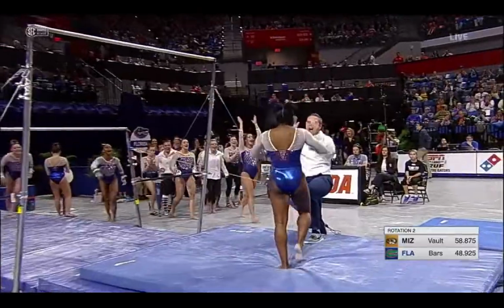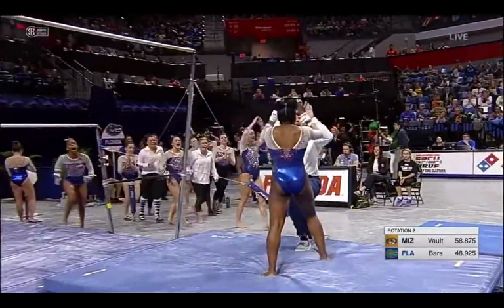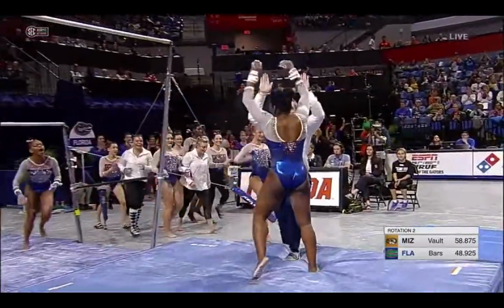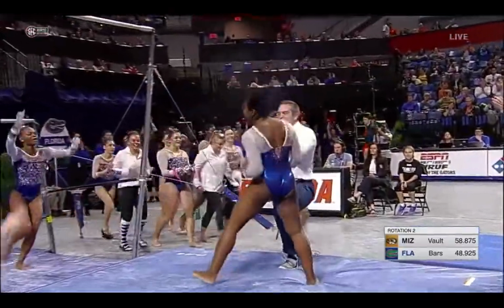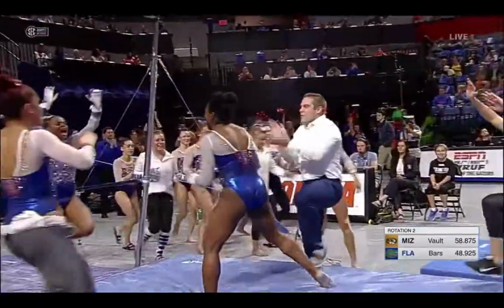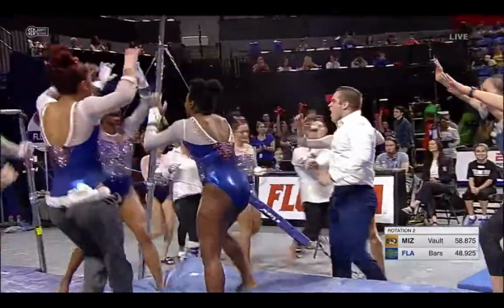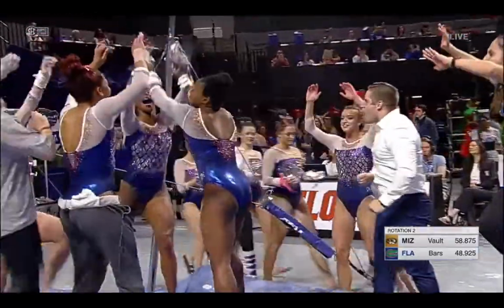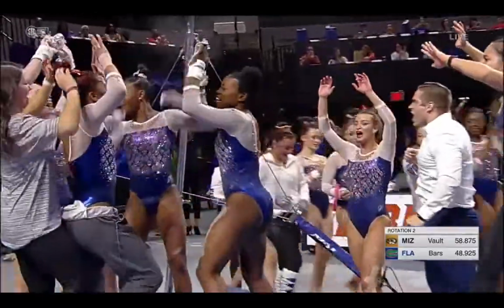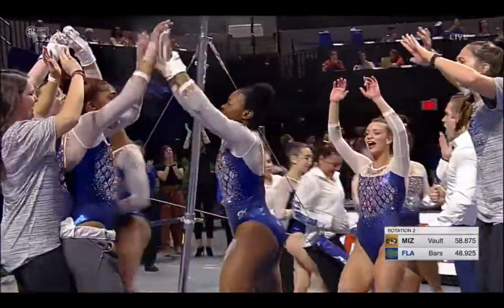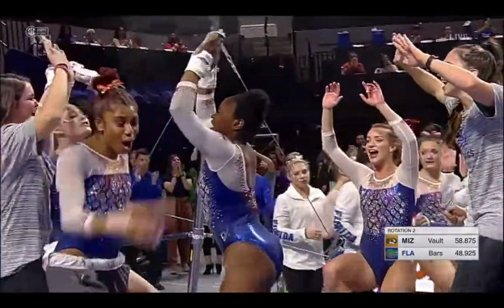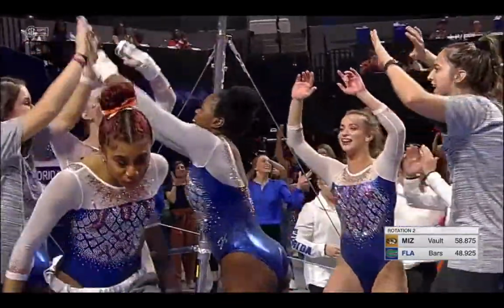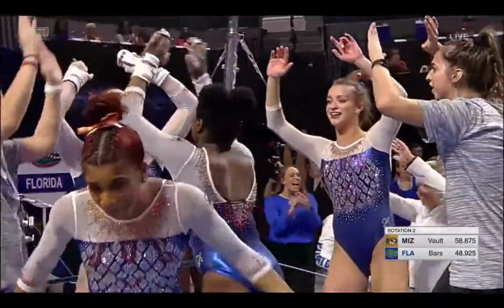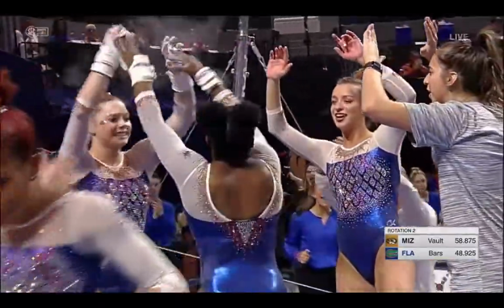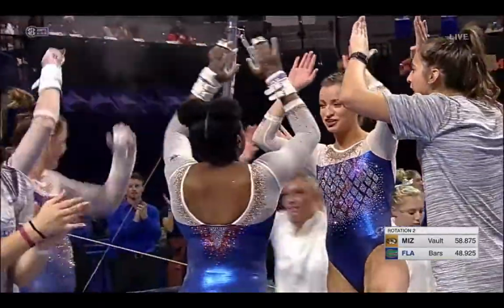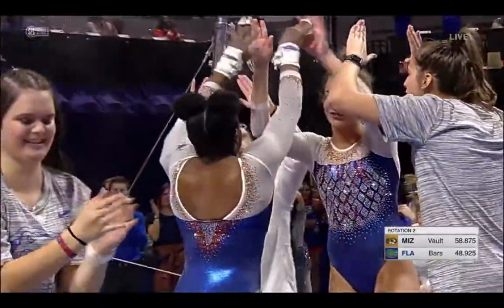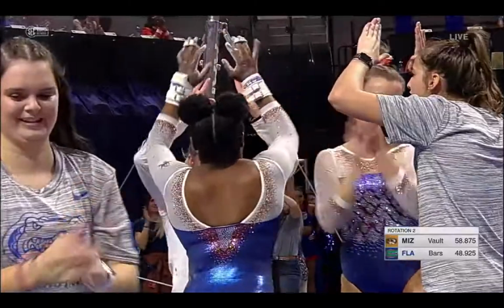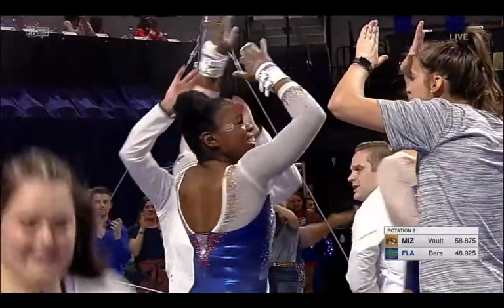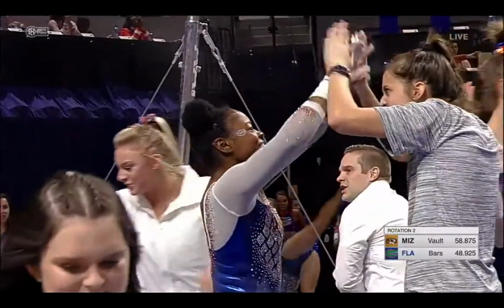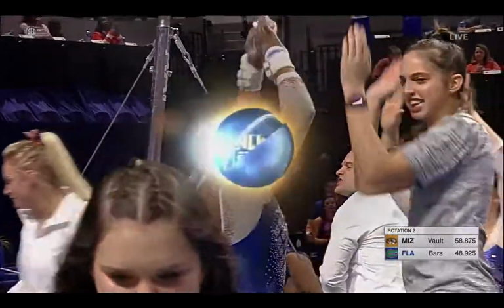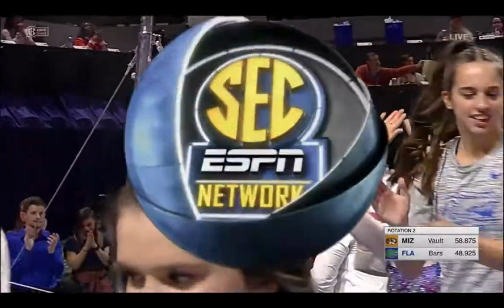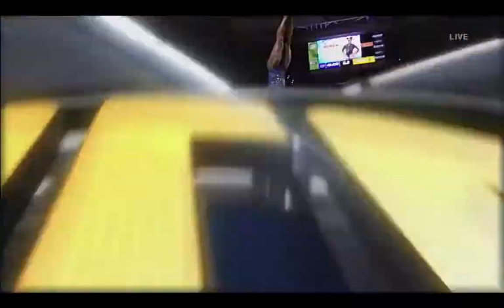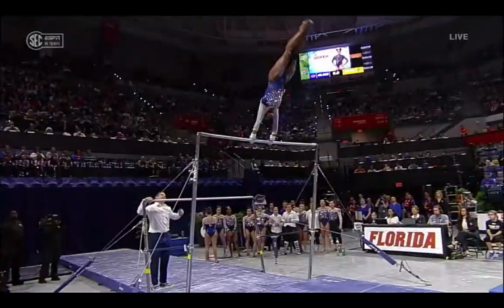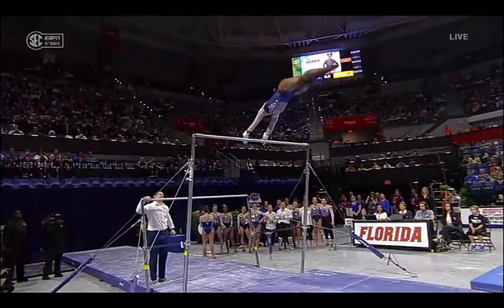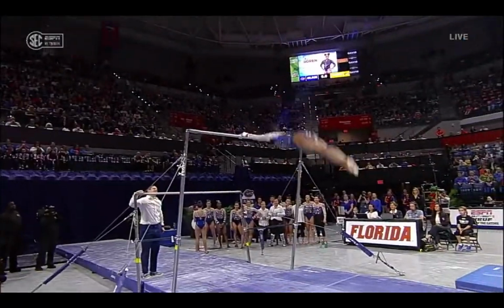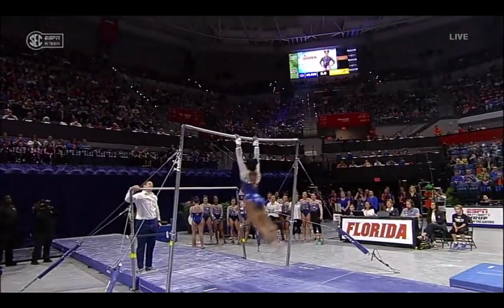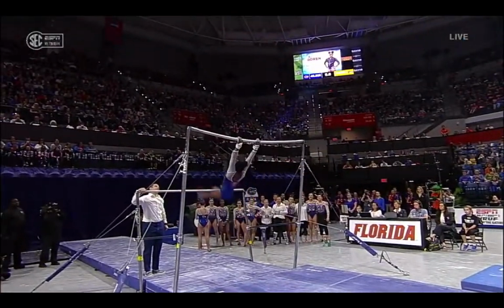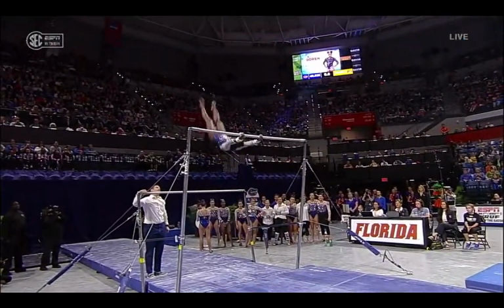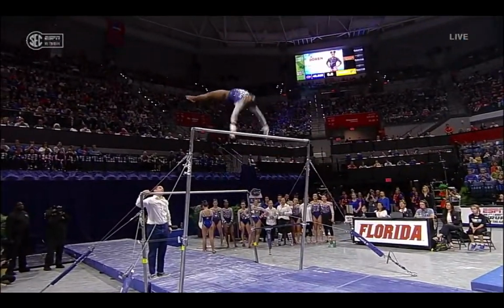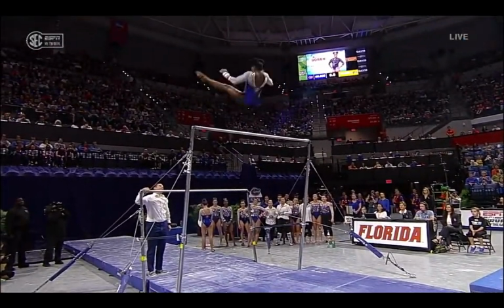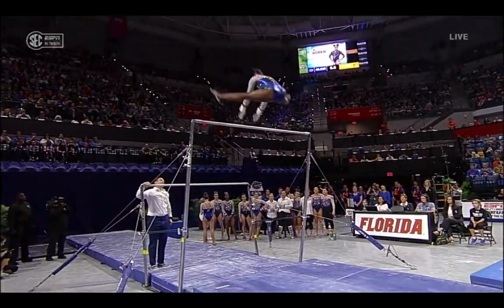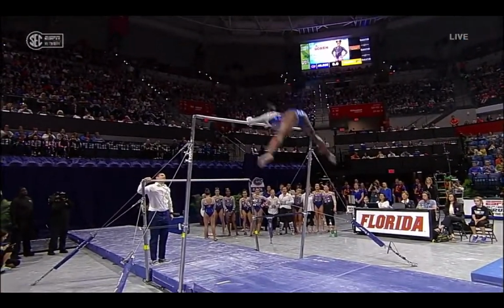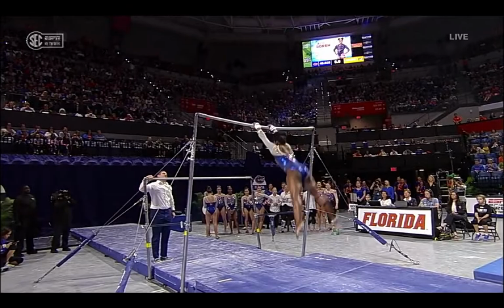Little hop back on the landing, but boy, did she turn things around for this Gator team. High five from Owen Field, the assistant coach and responsible for their work on the bars.